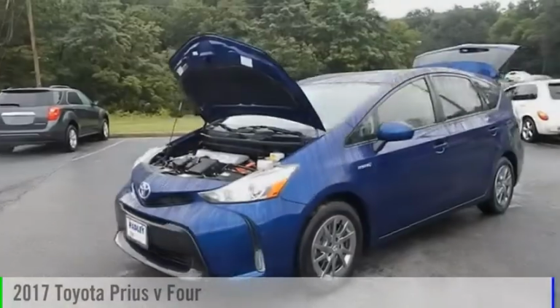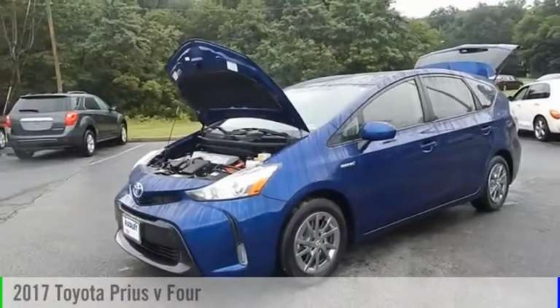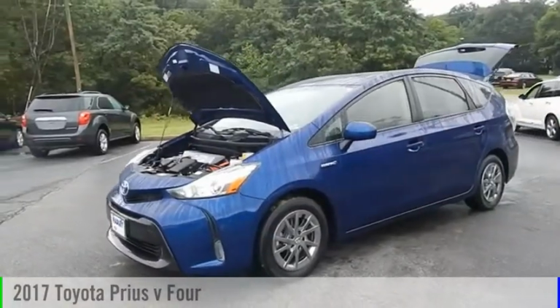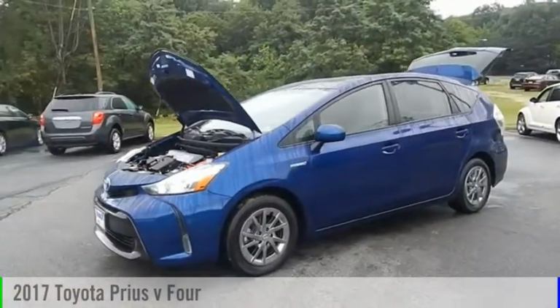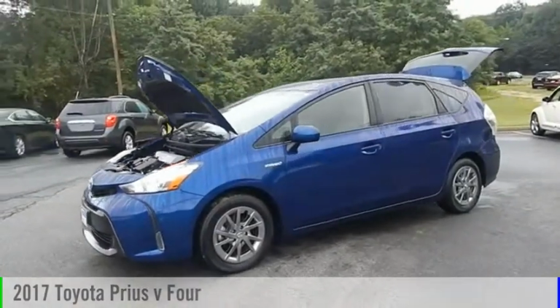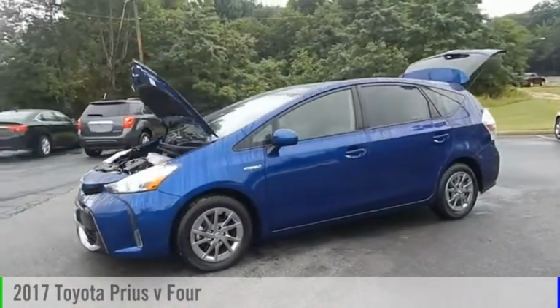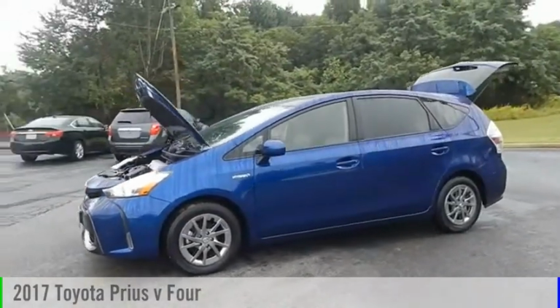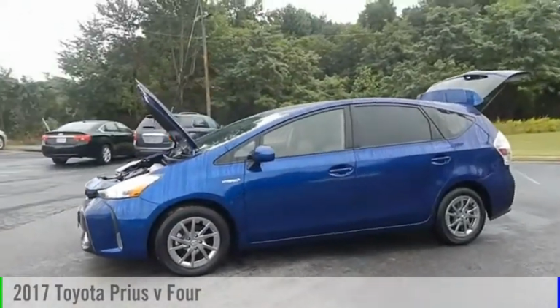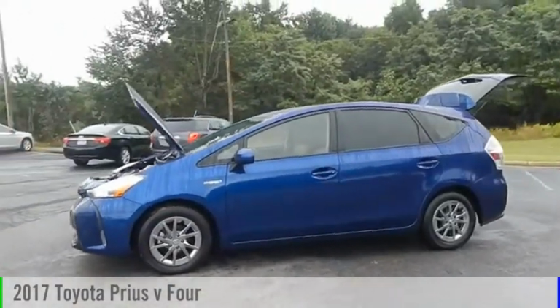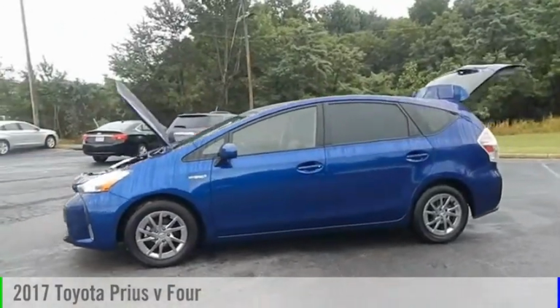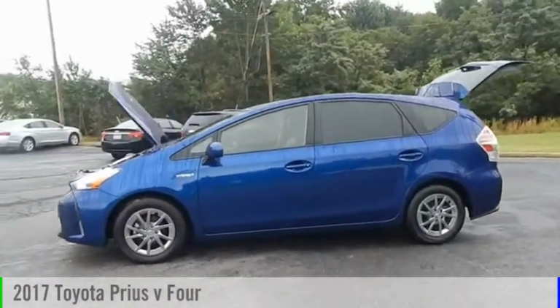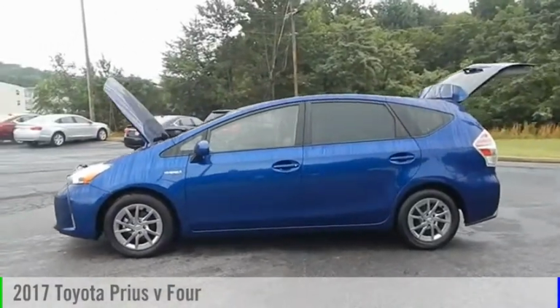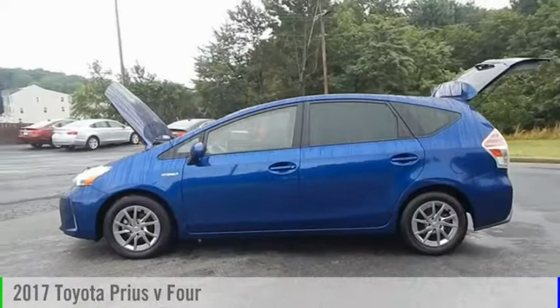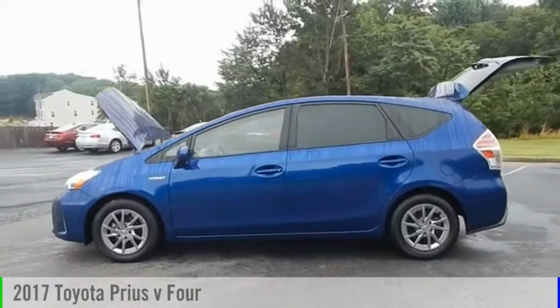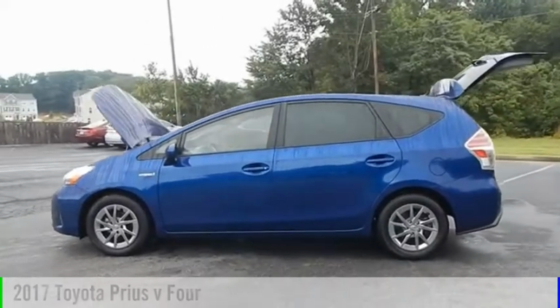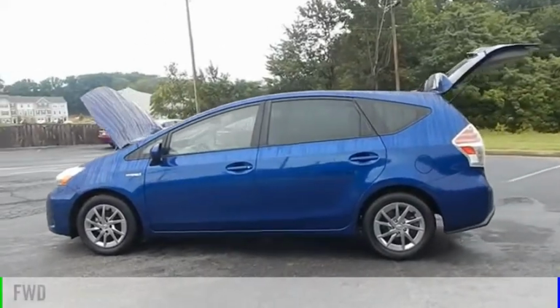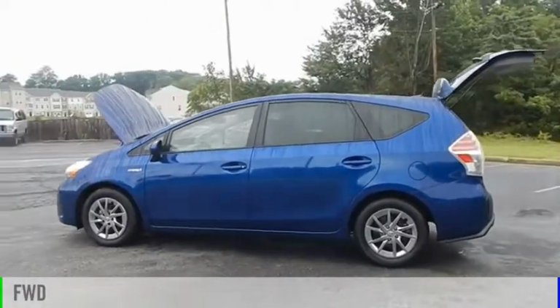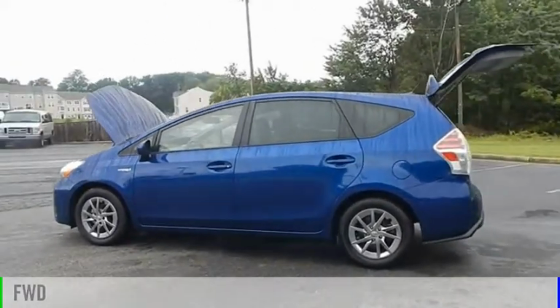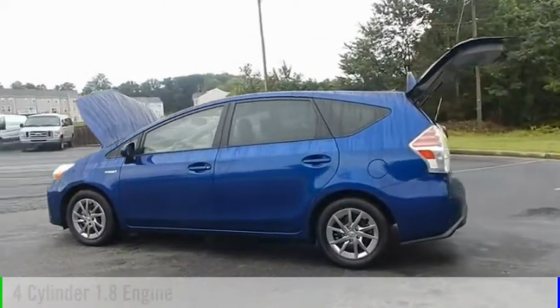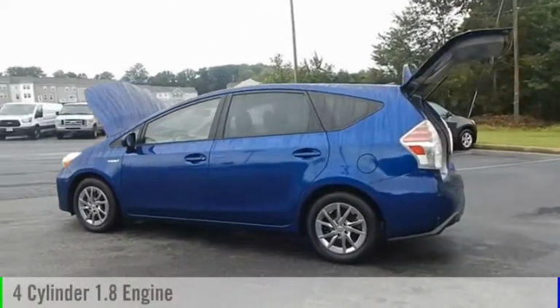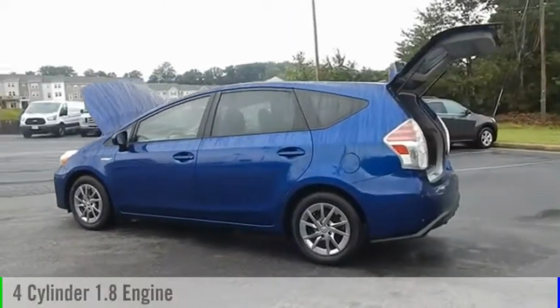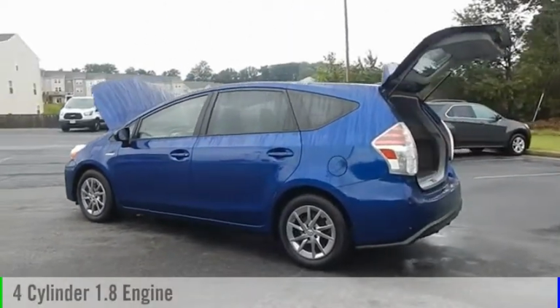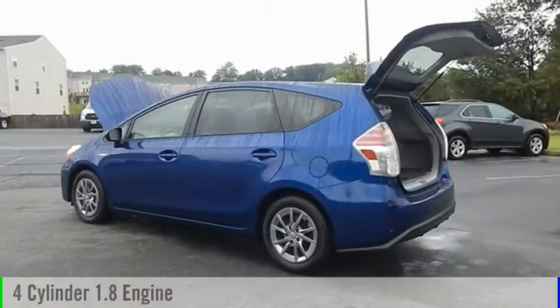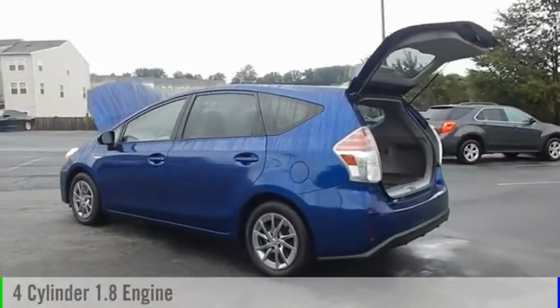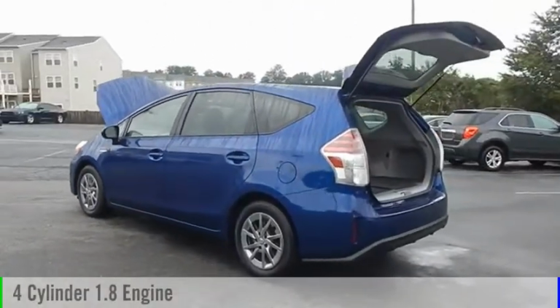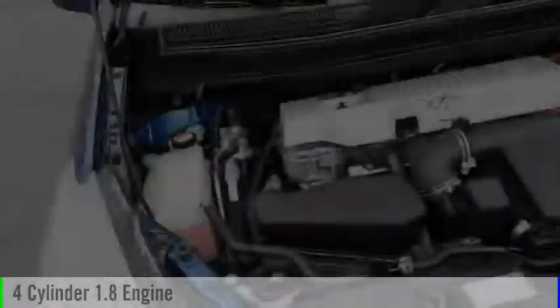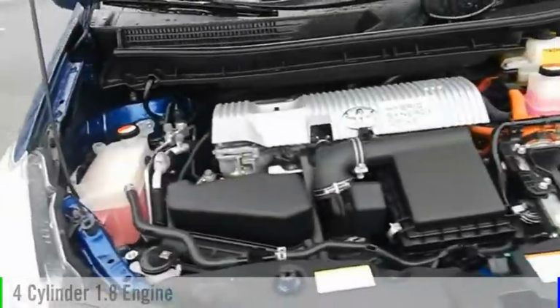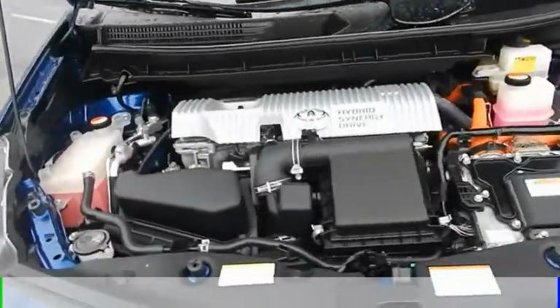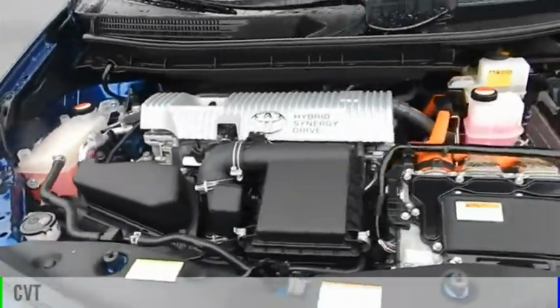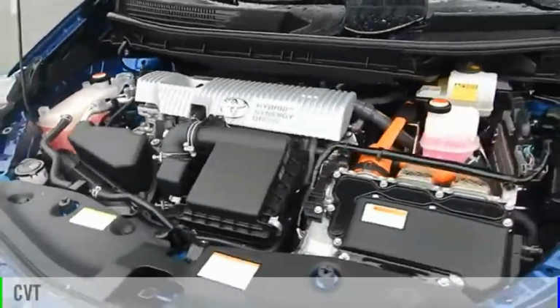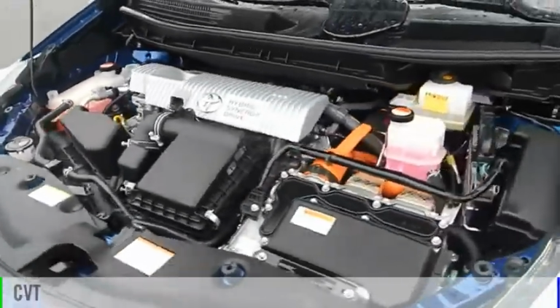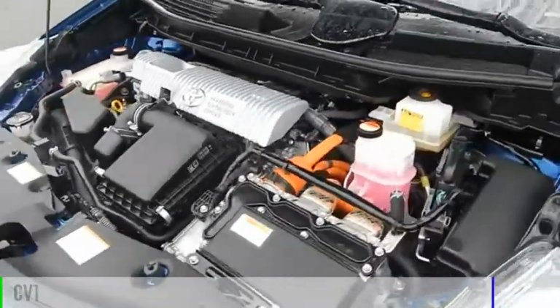Looking for the right vehicle? Check out the 2017 Prius. This vehicle is powered by a front-wheel drive, four-cylinder, 1.8-liter engine and comes with a continuously variable transmission.